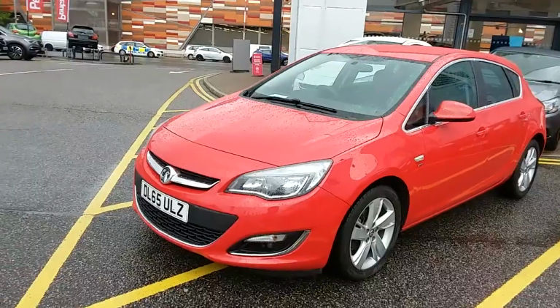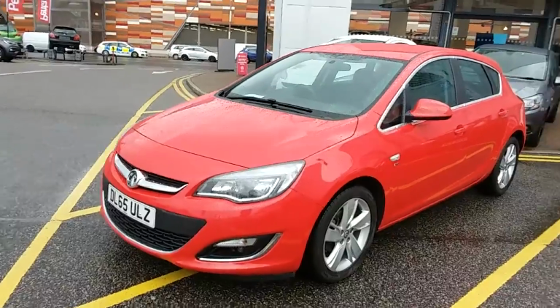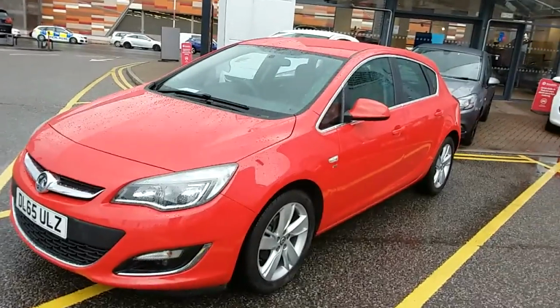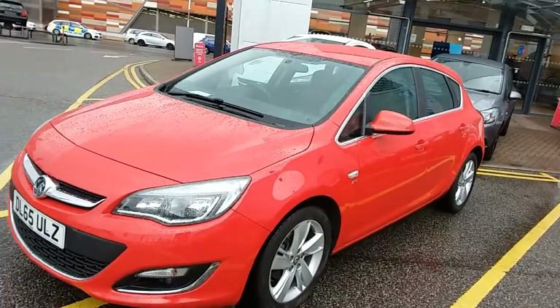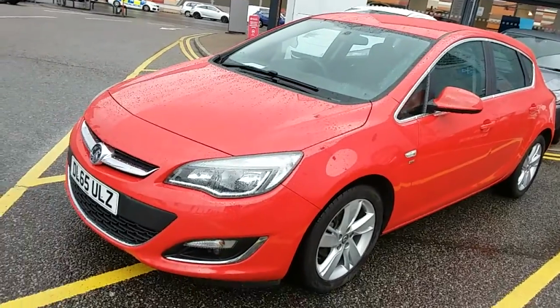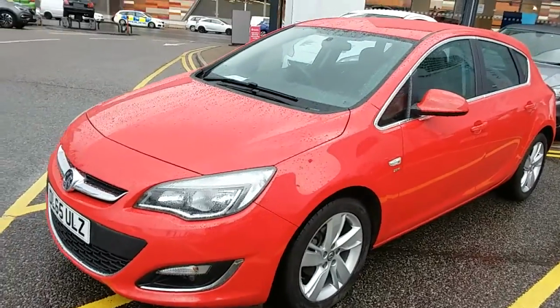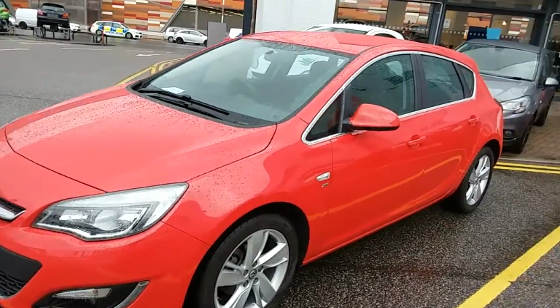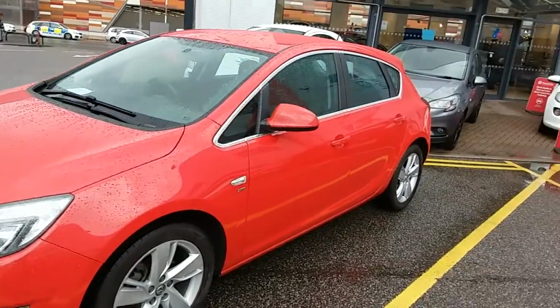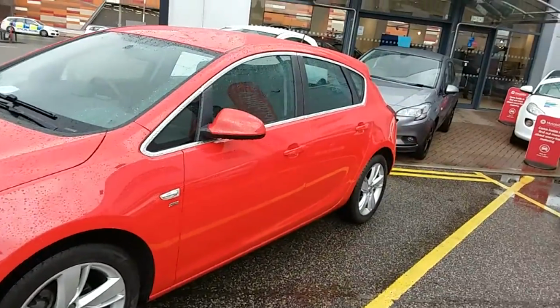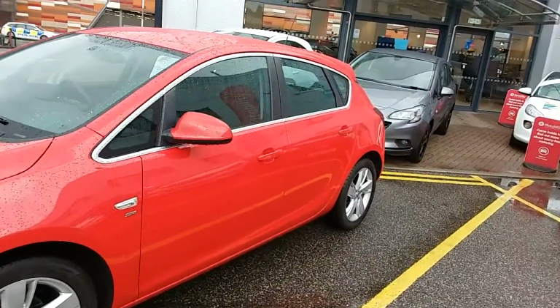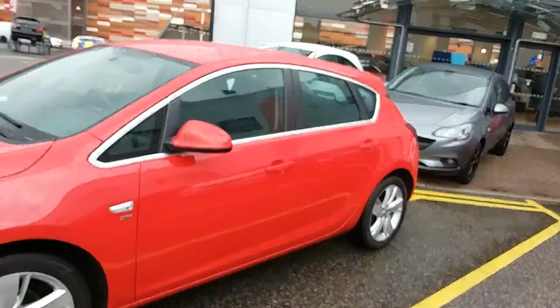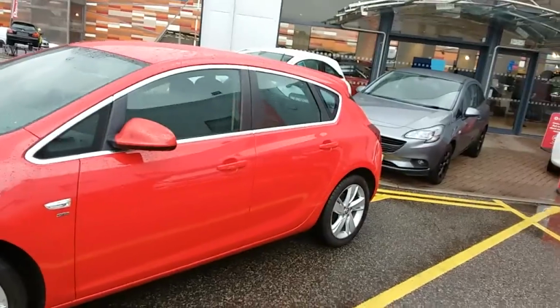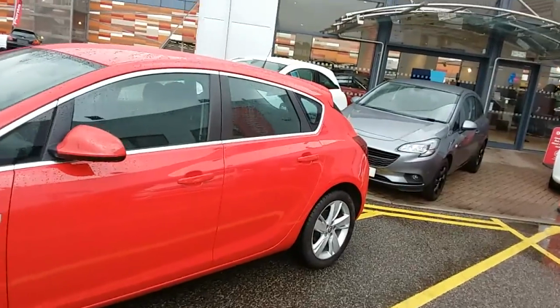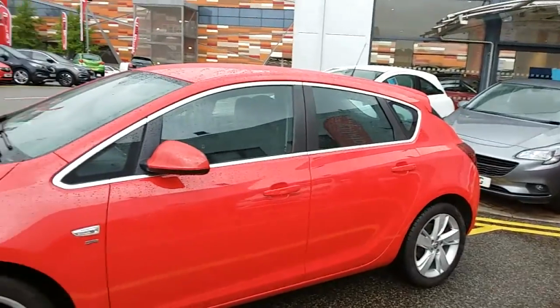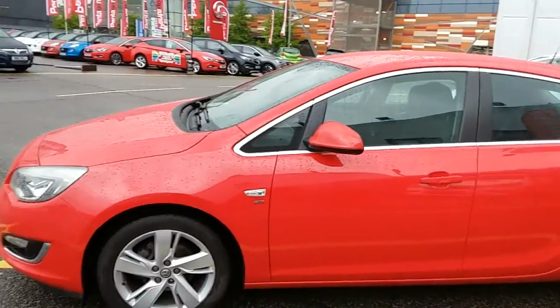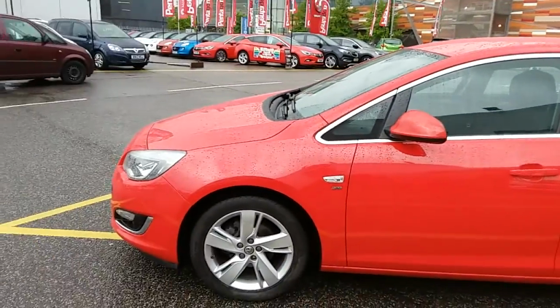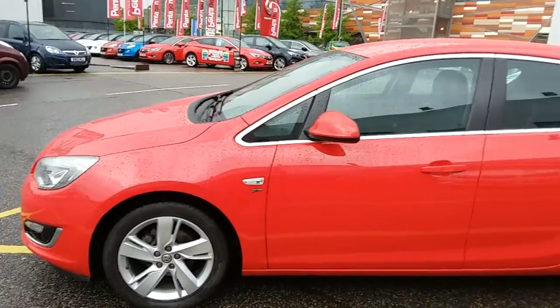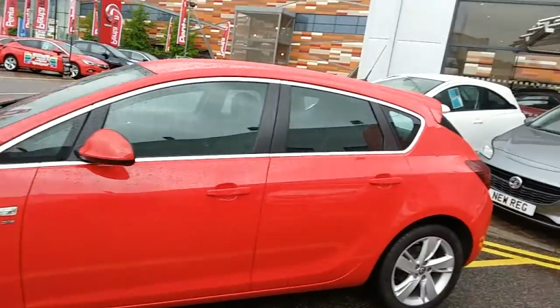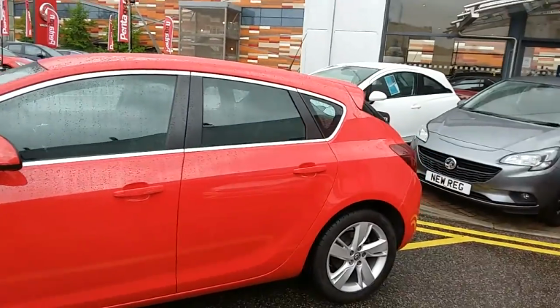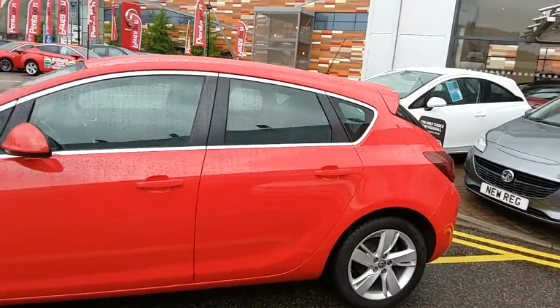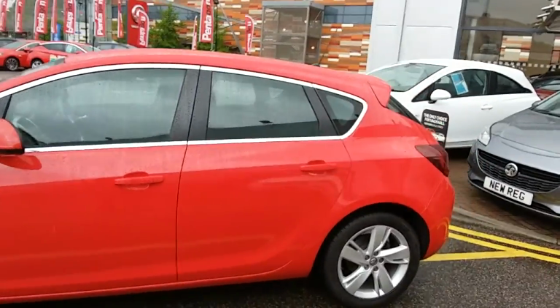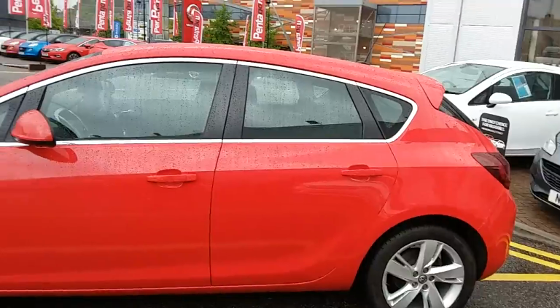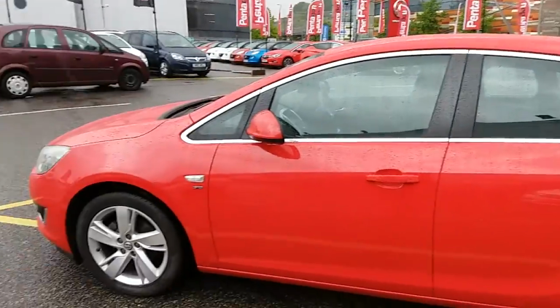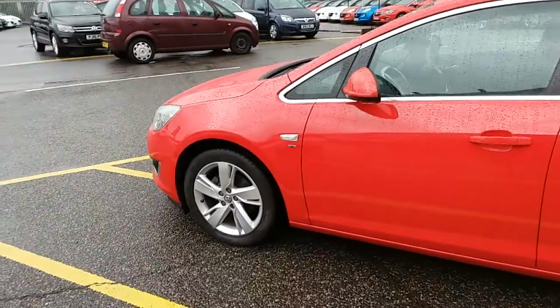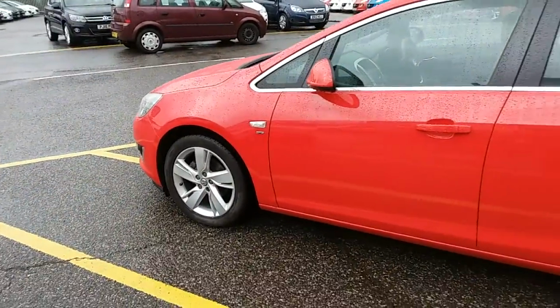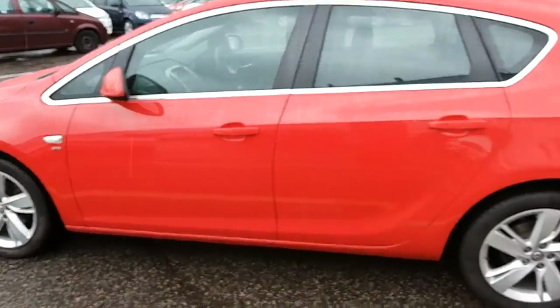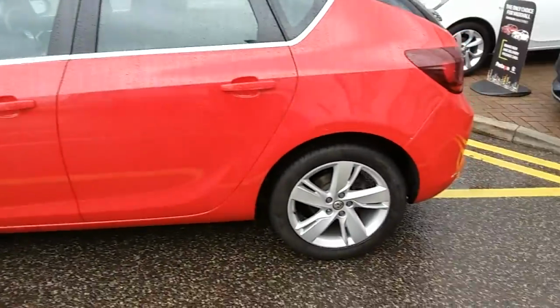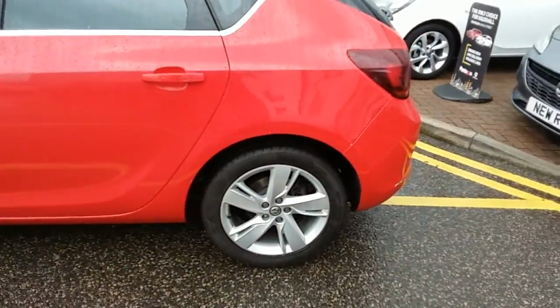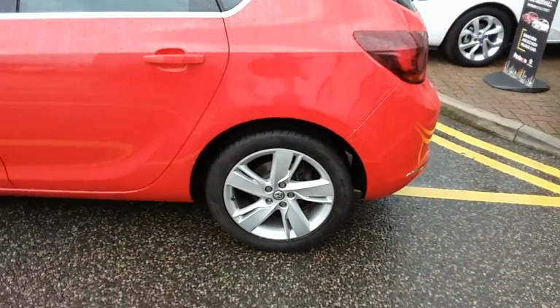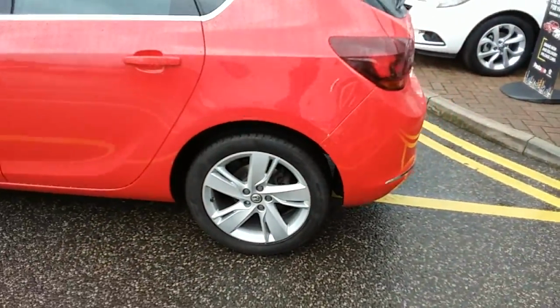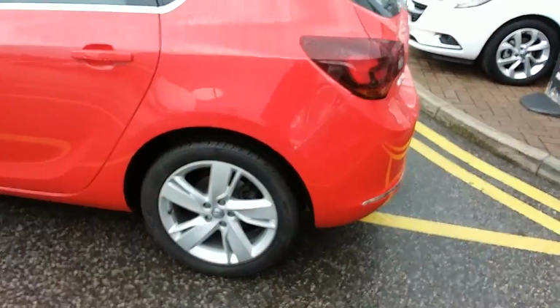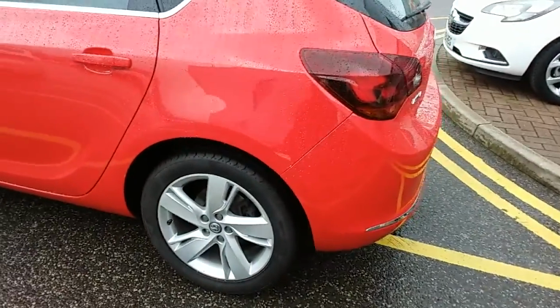I'm just going to take us on a quick walk around the car now to show you some of the features of this Vauxhall Astra. If you have a look at the car itself, you can see the car is finished in red. You have 17 inch alloy wheels on the car as you can see just here as well.